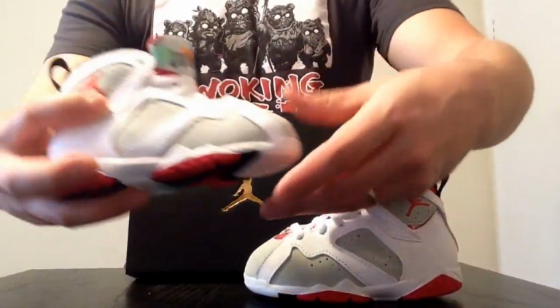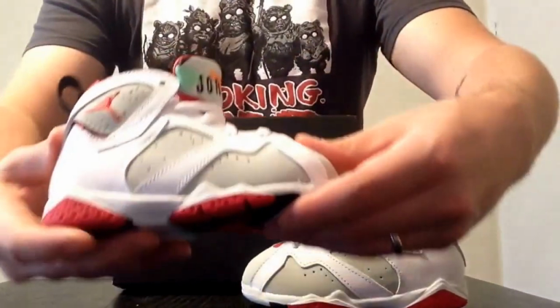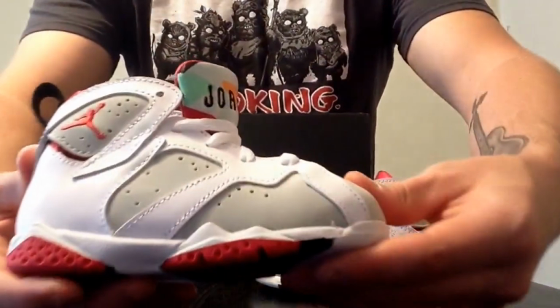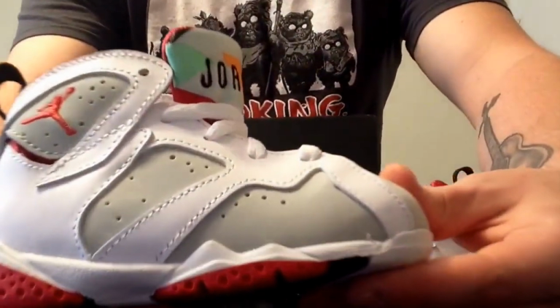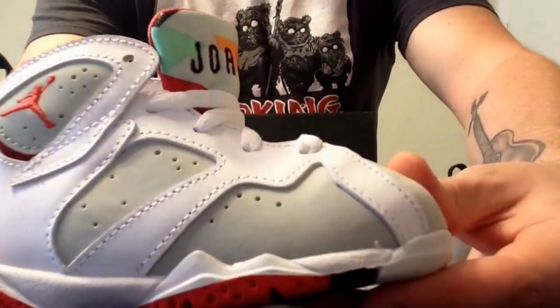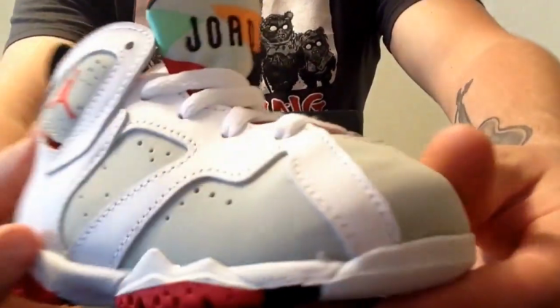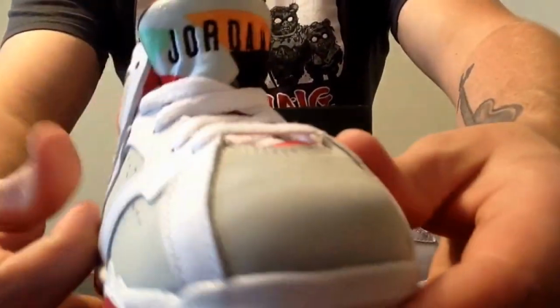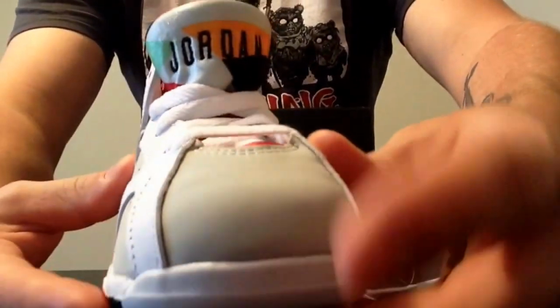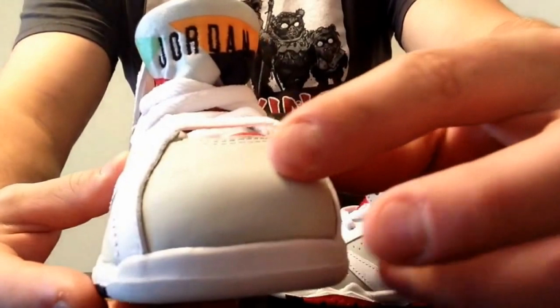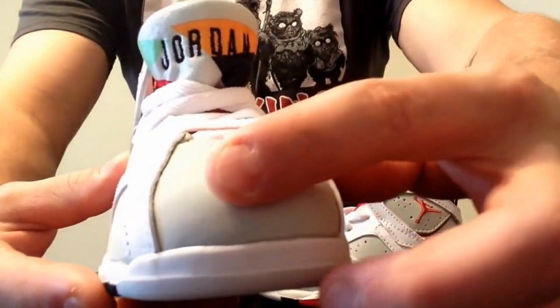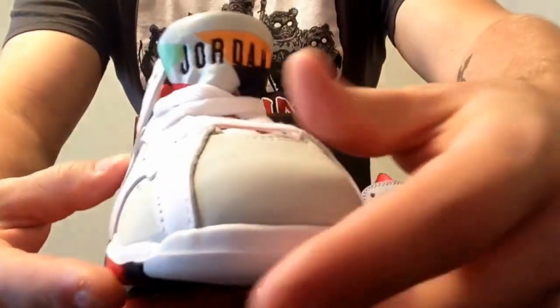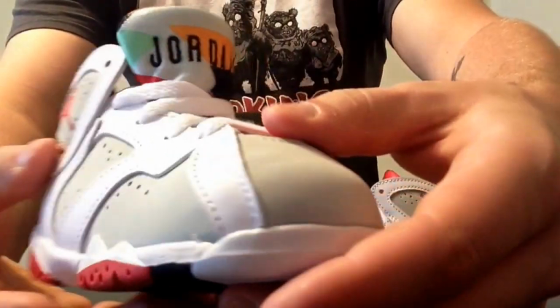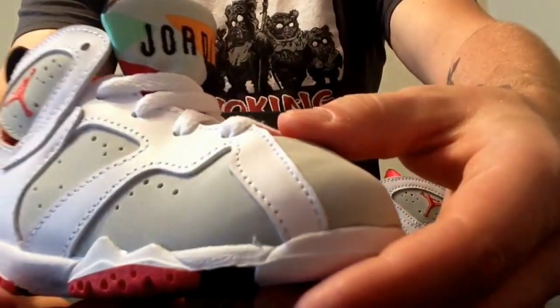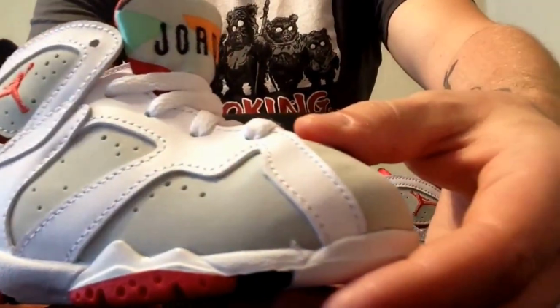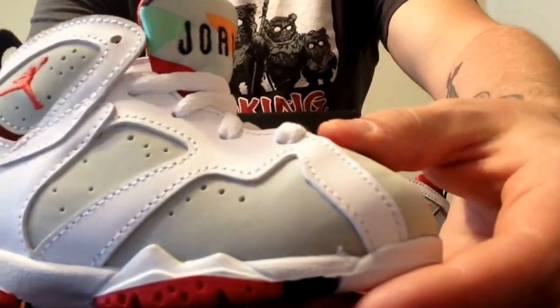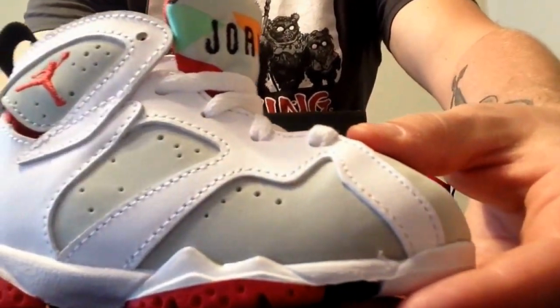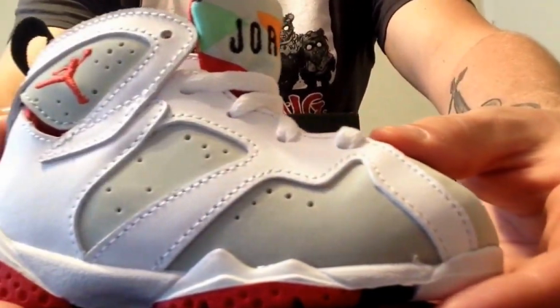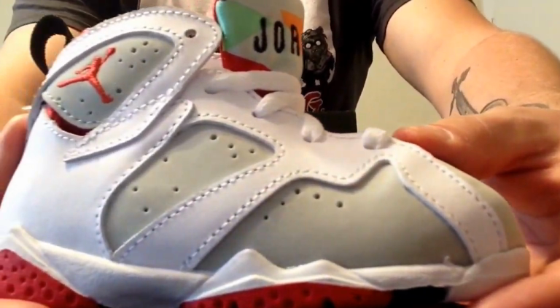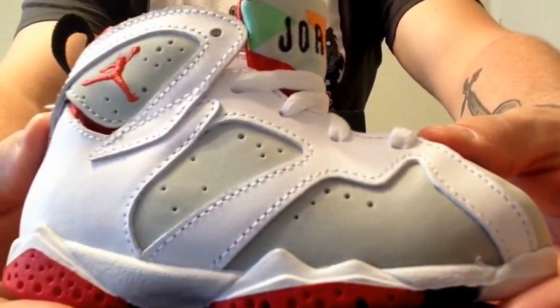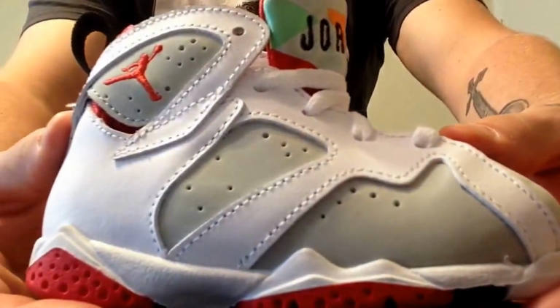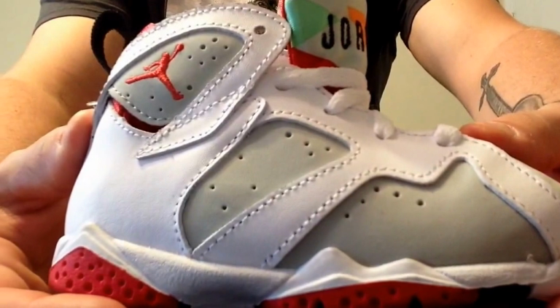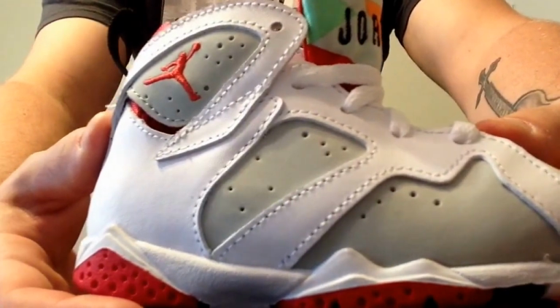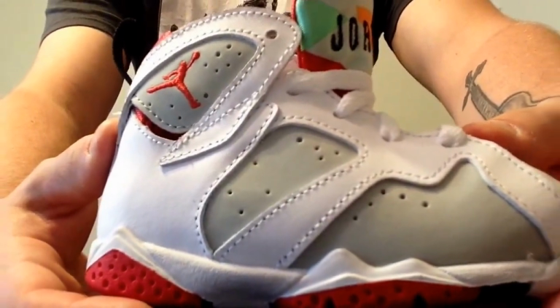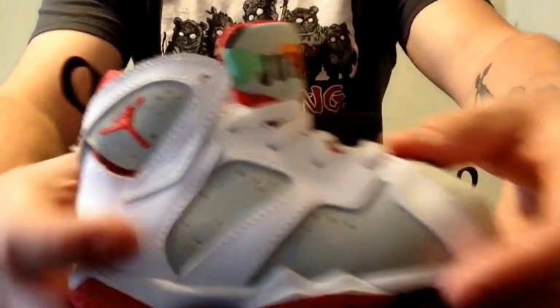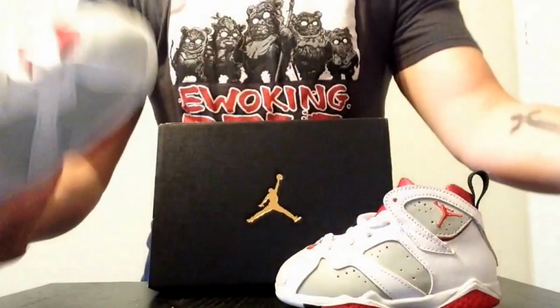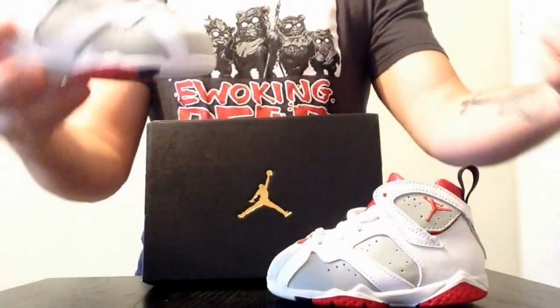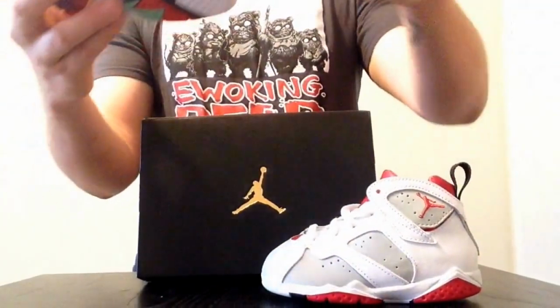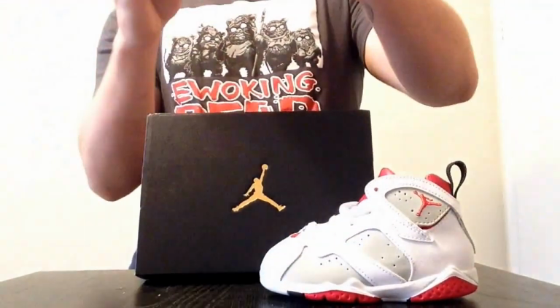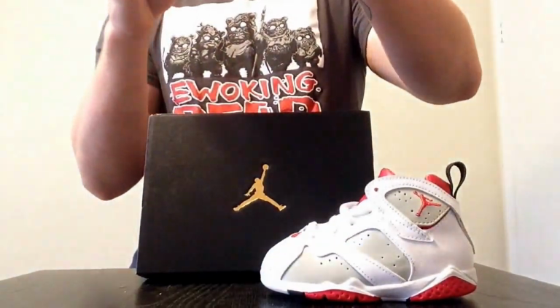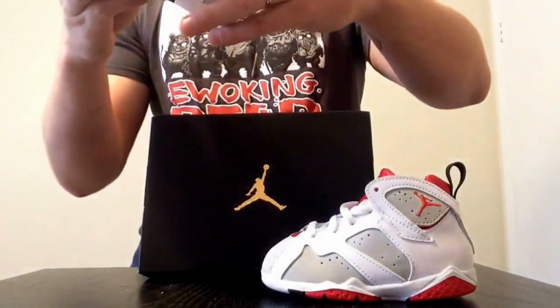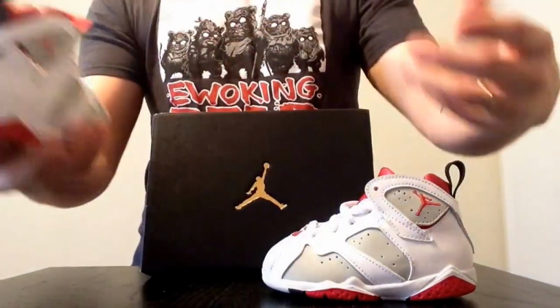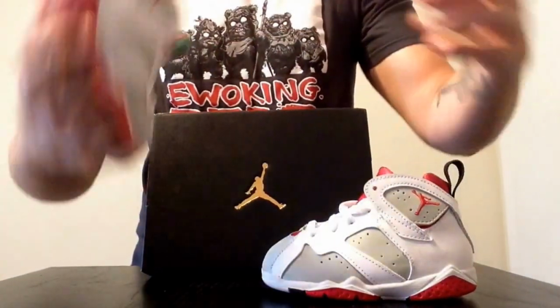Going into the actual review, the material on these is nice for it being a shoe for a two year old. I think that's great.